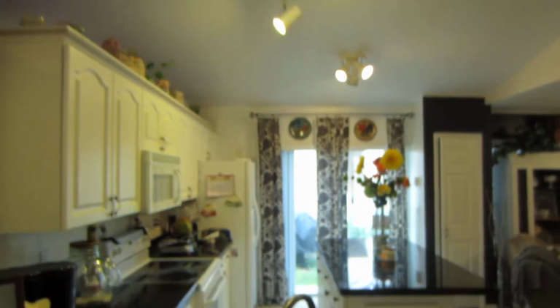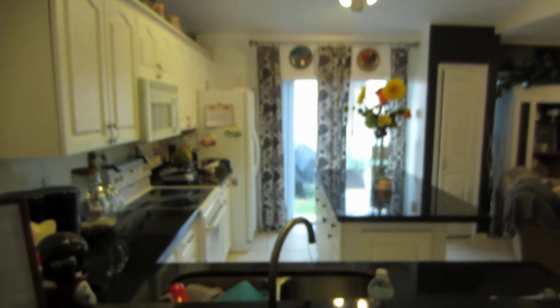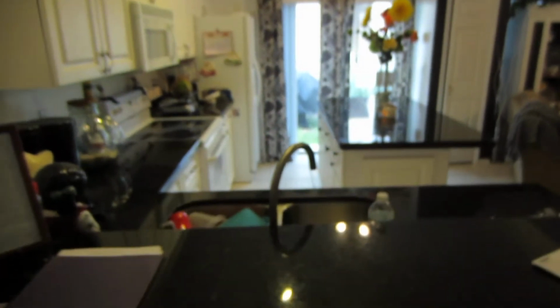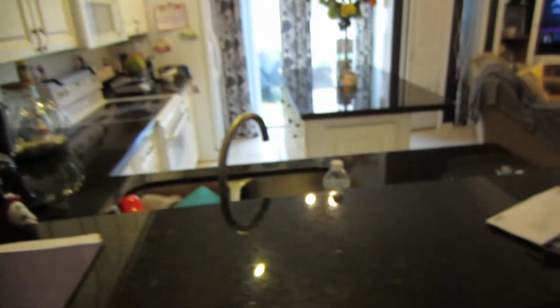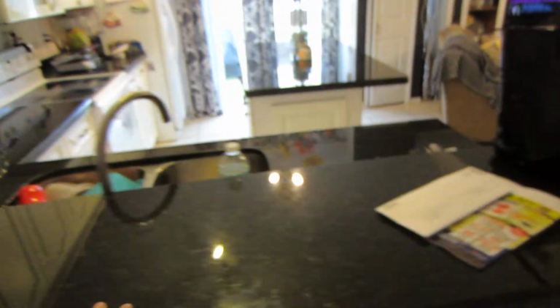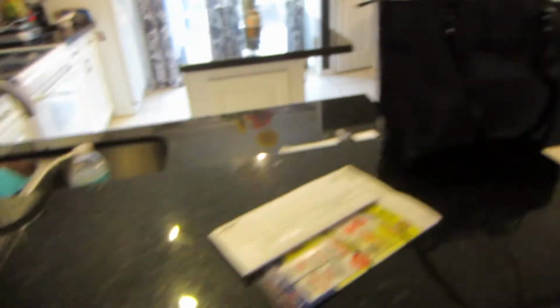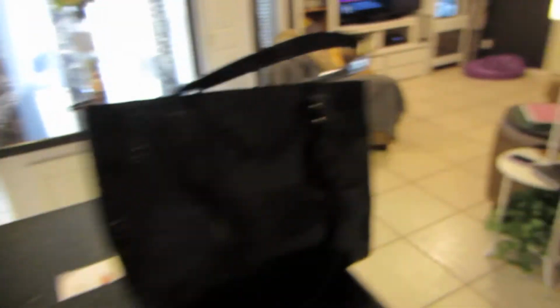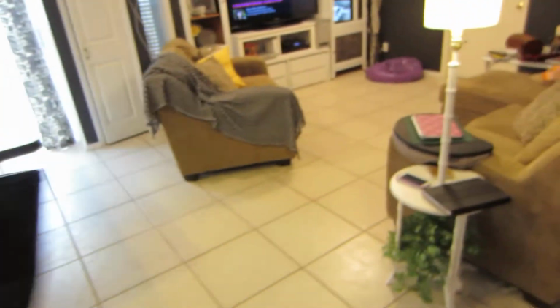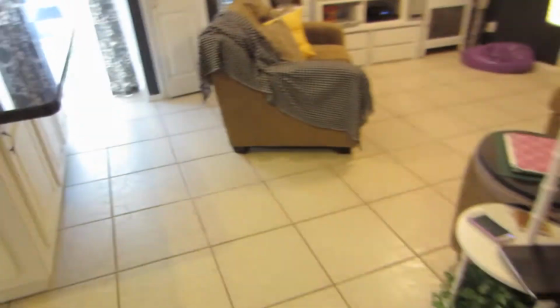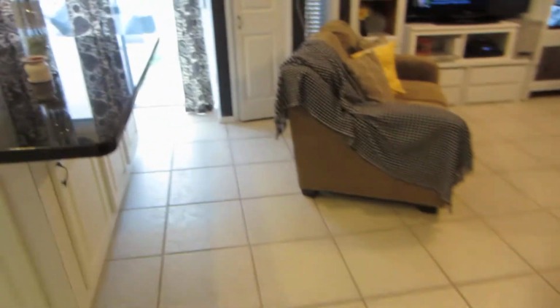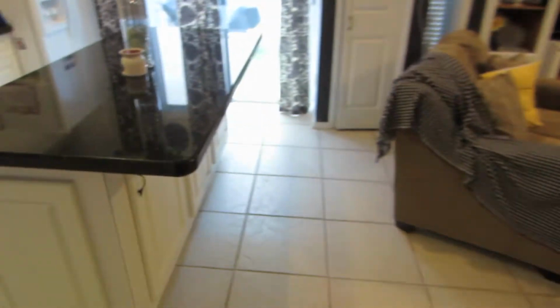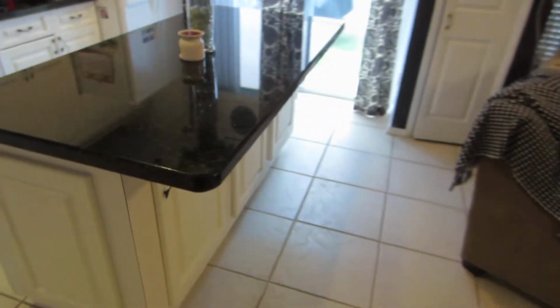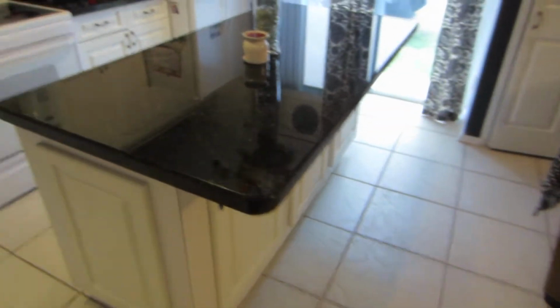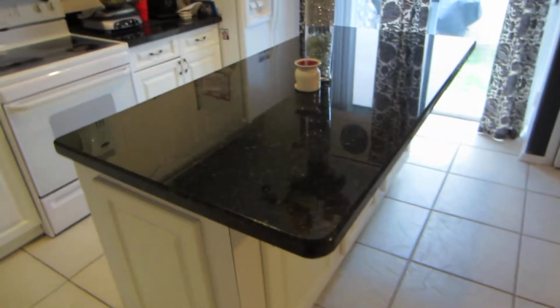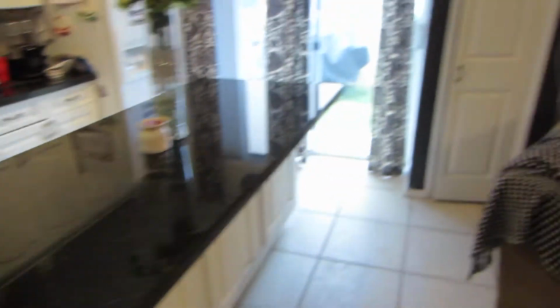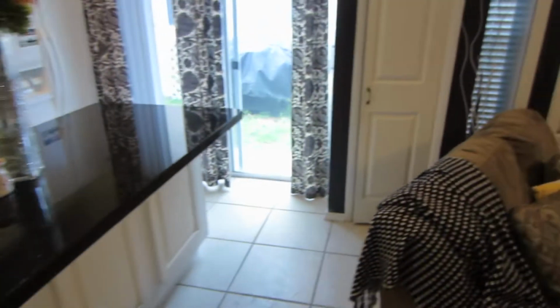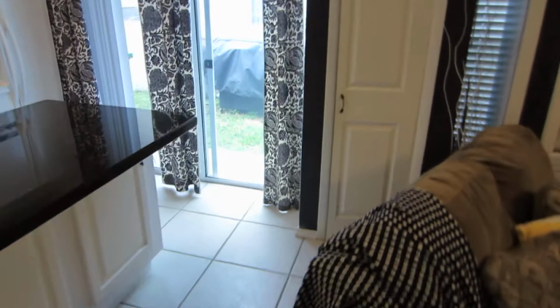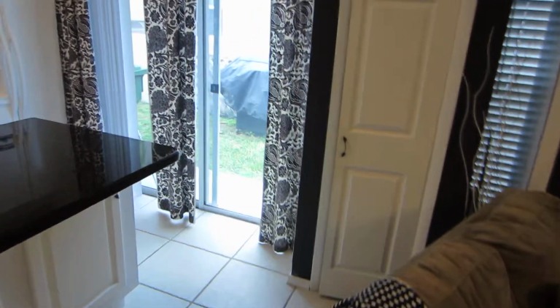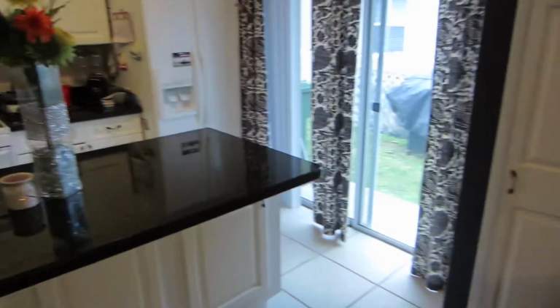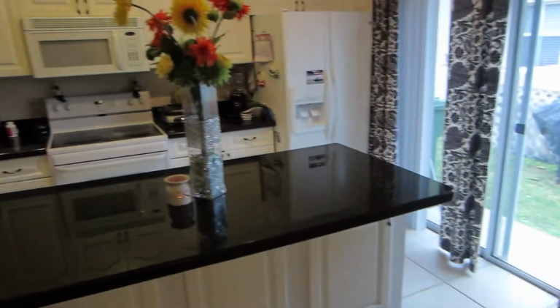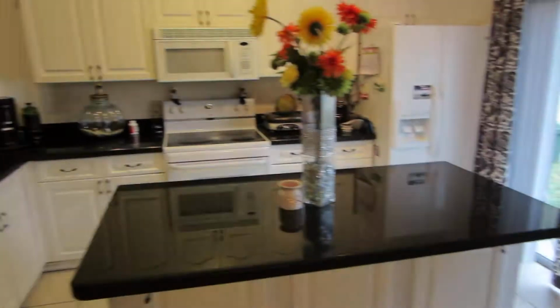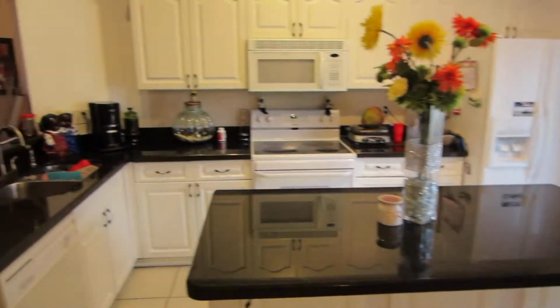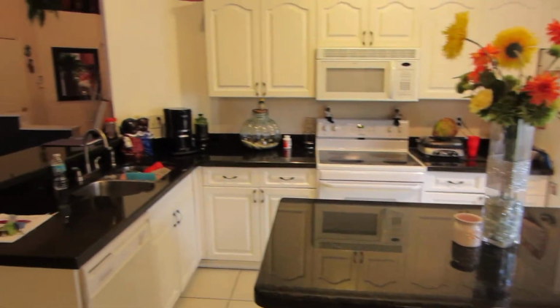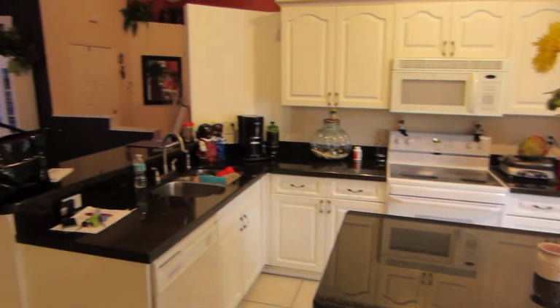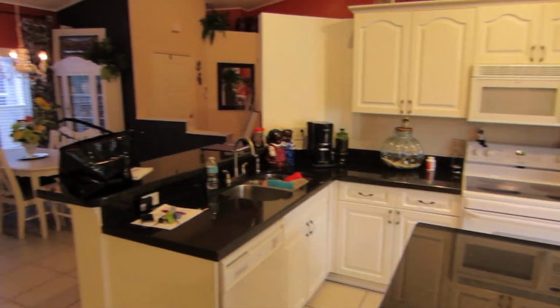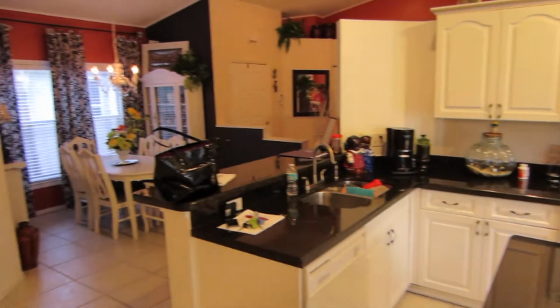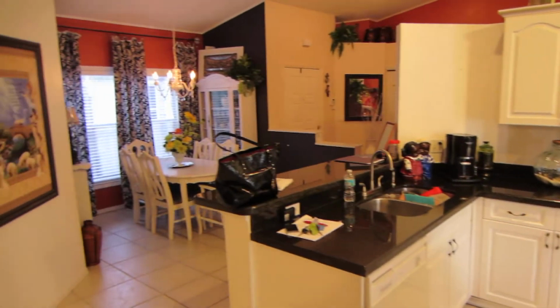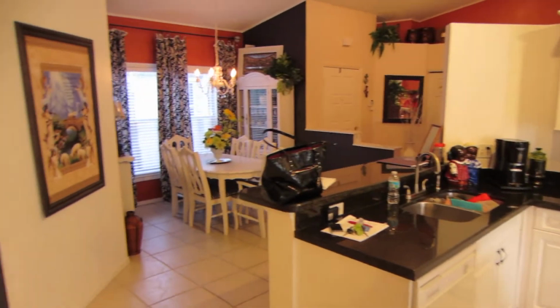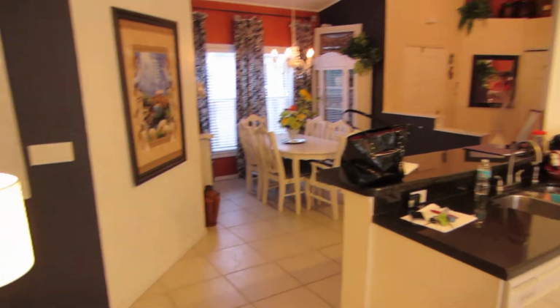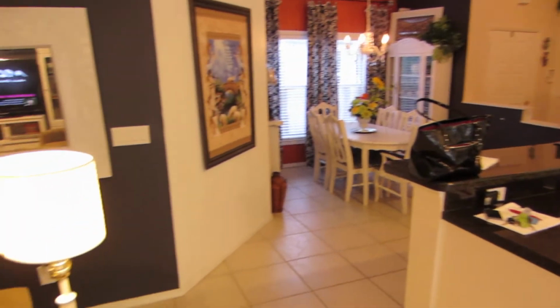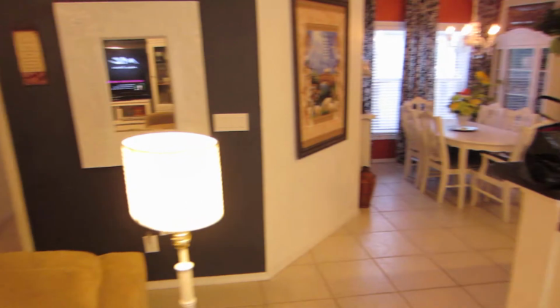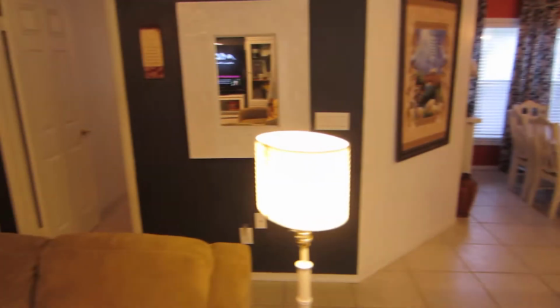Kitchen area has upgraded granite counters and a large open island. Tiled floors throughout.